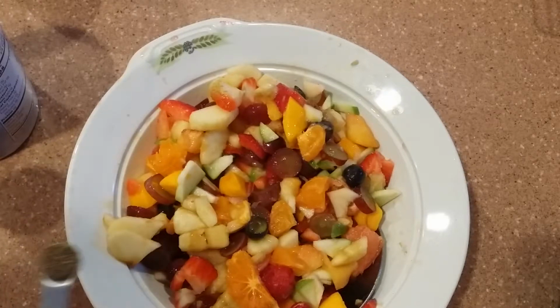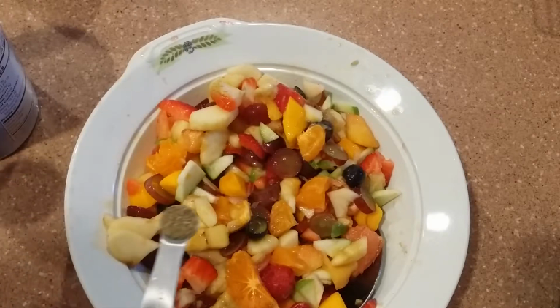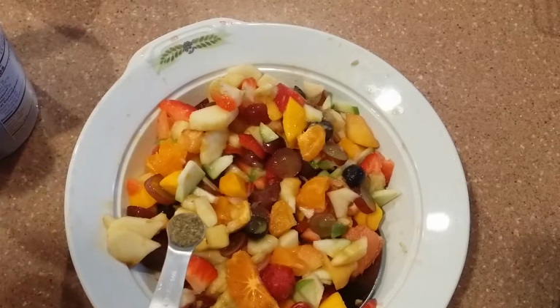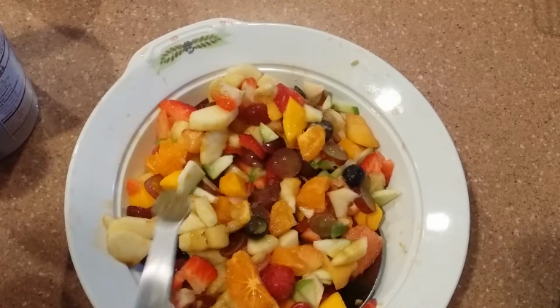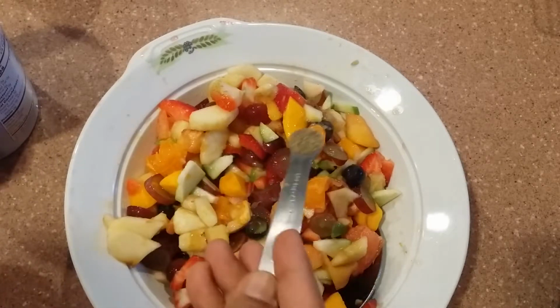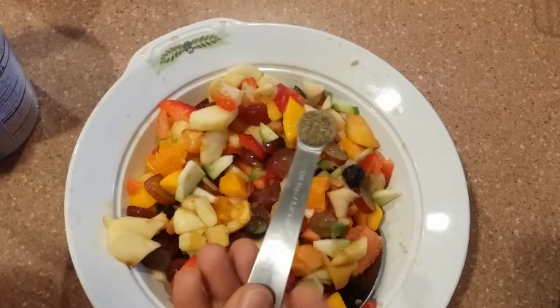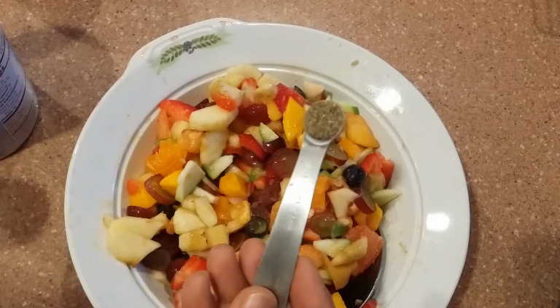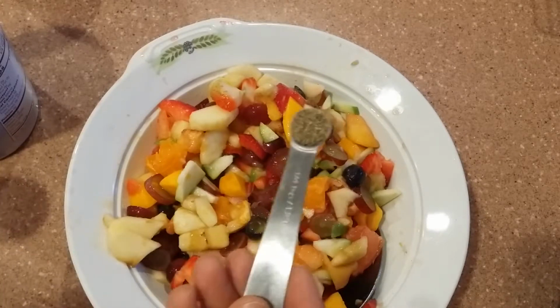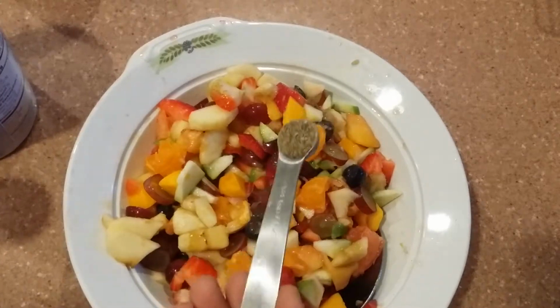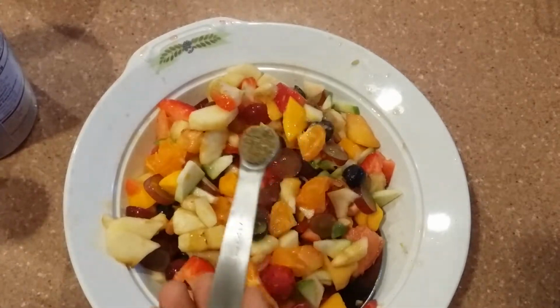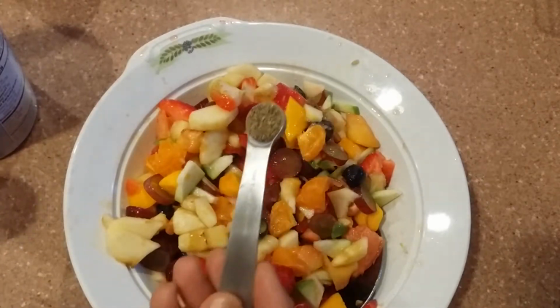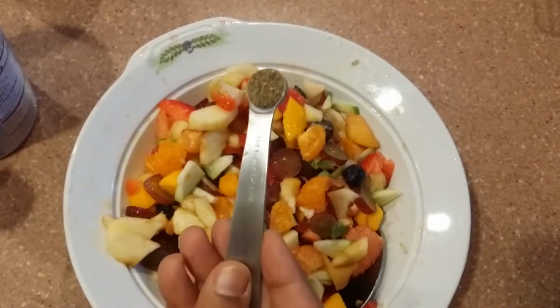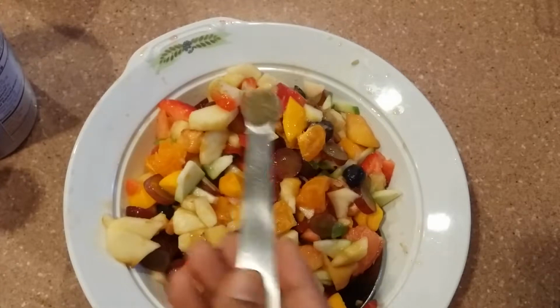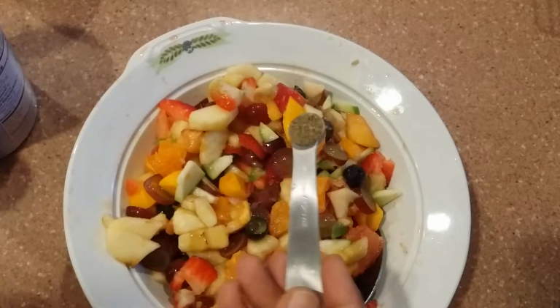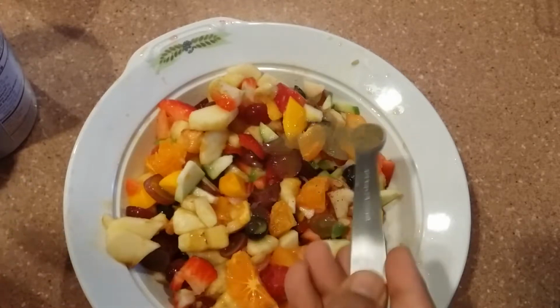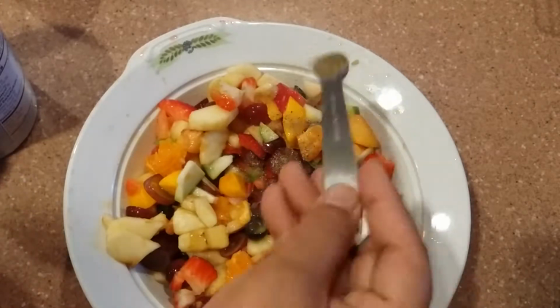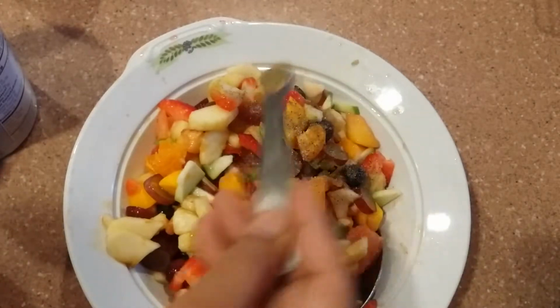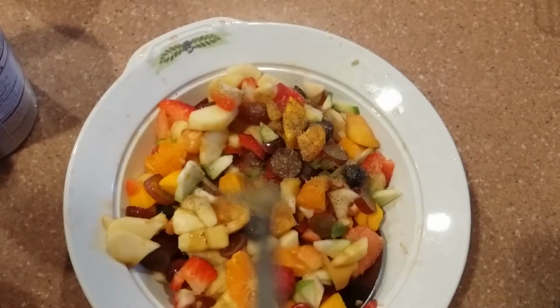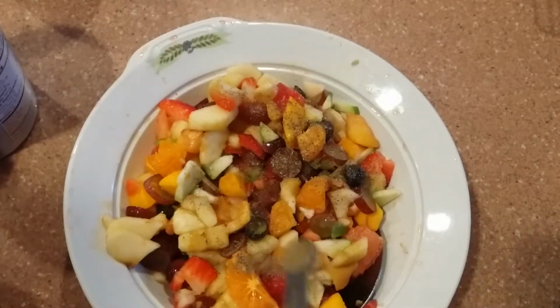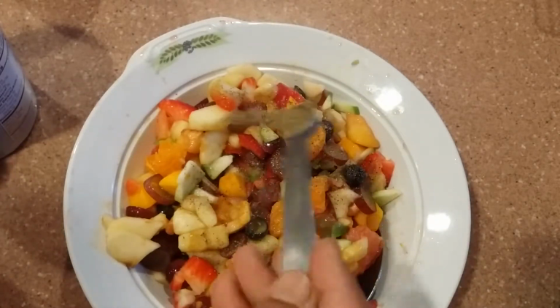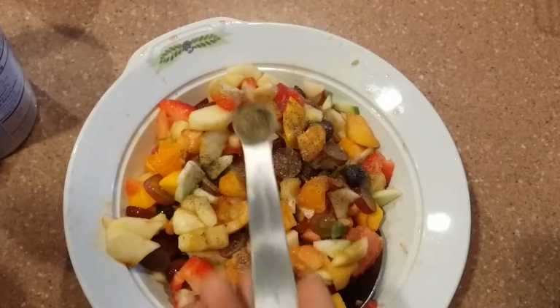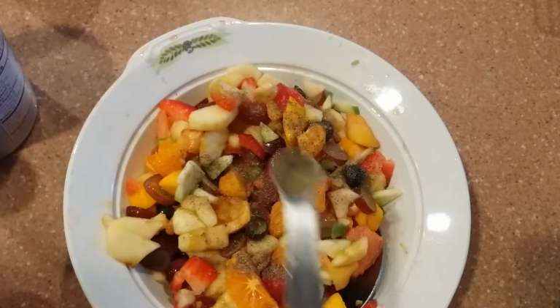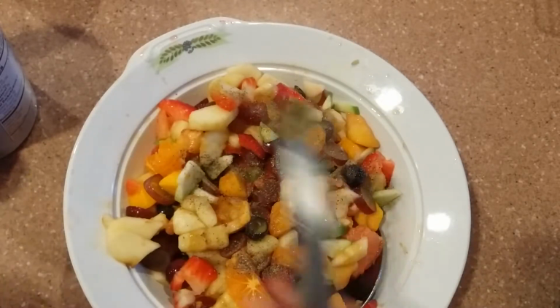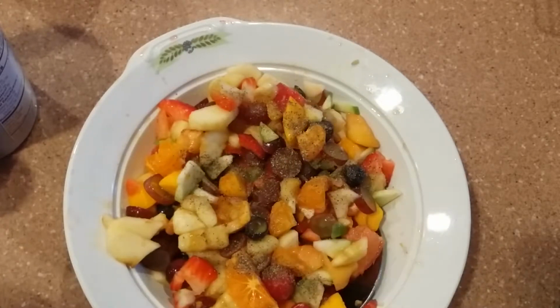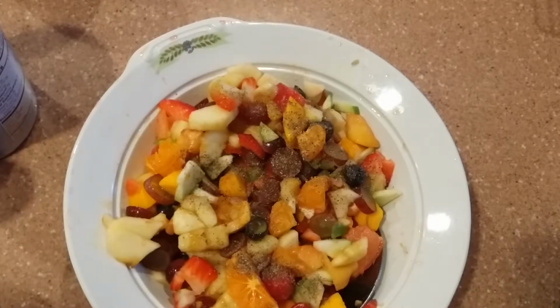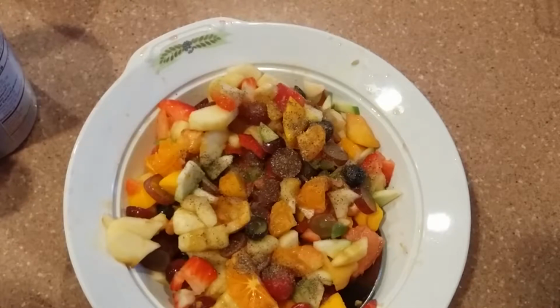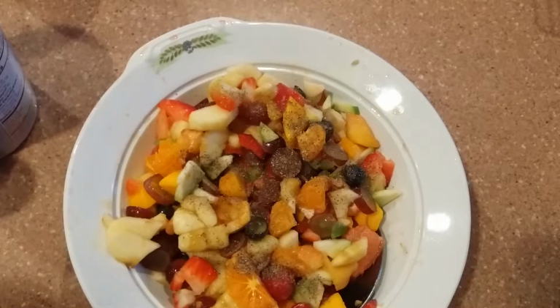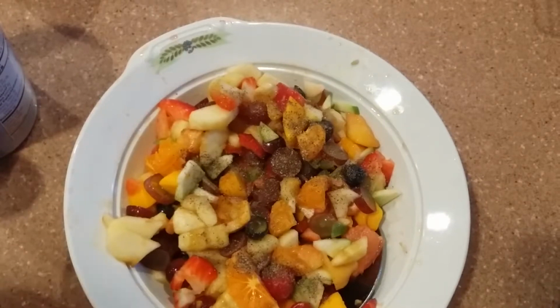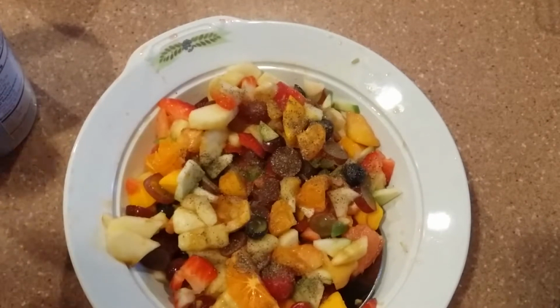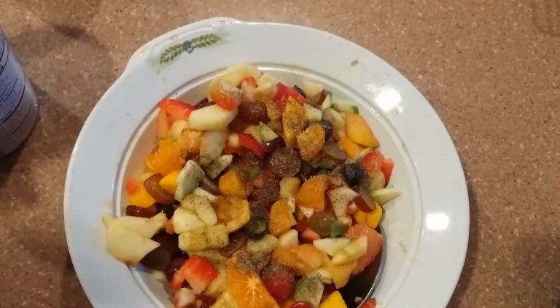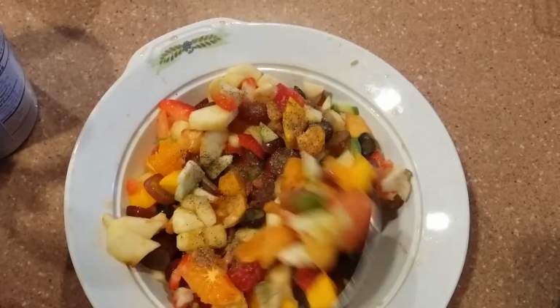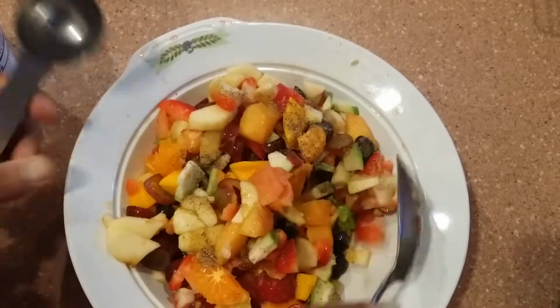Bismillahirrahmanirrahim. I am using black pepper here, 1/4 teaspoon, but I am not using all of it — I am using just a few pinches. And I am going to mix it together.